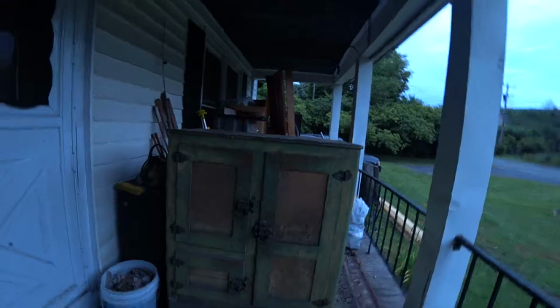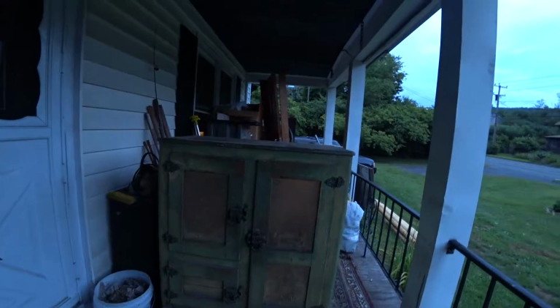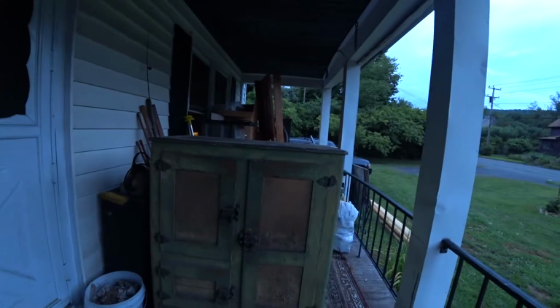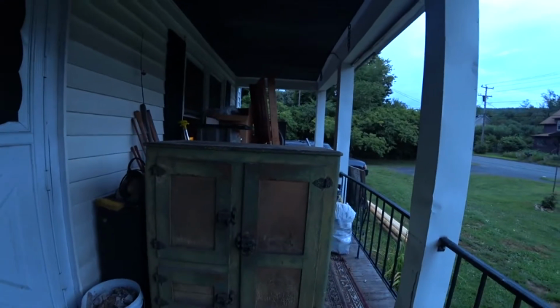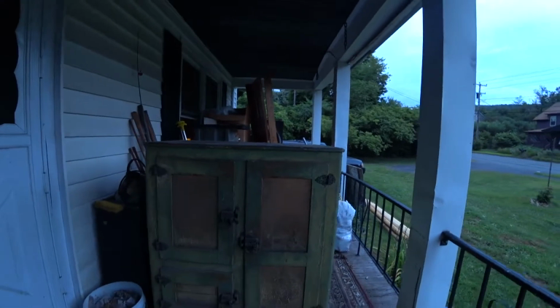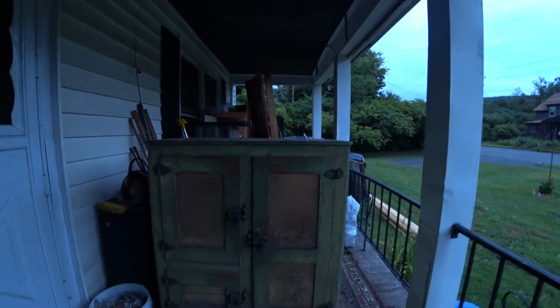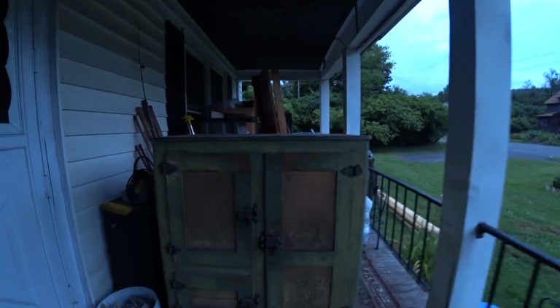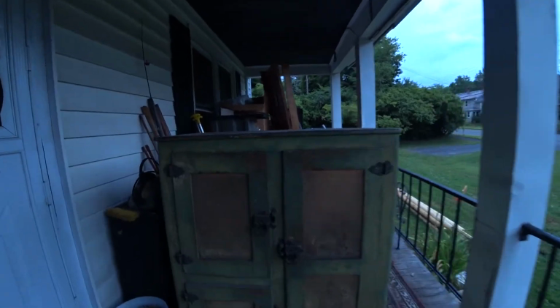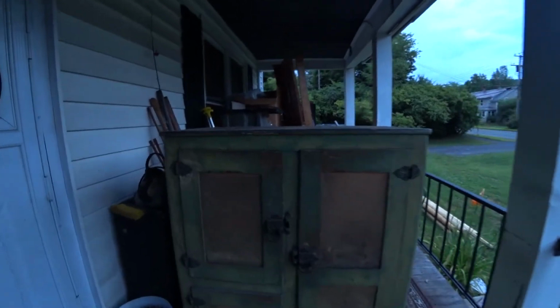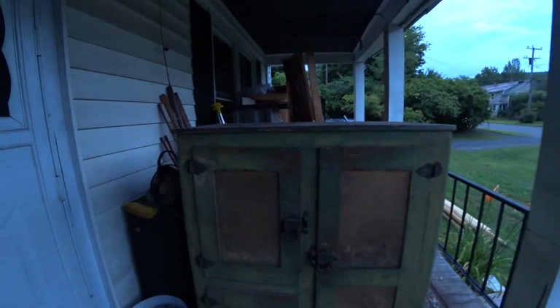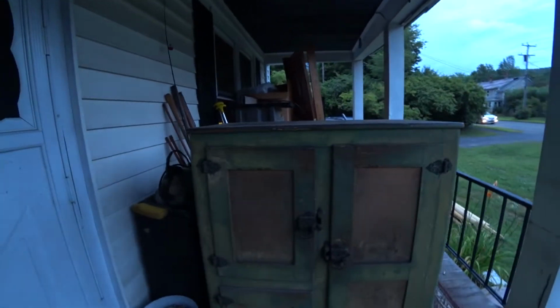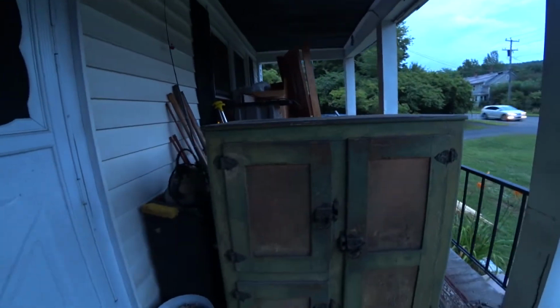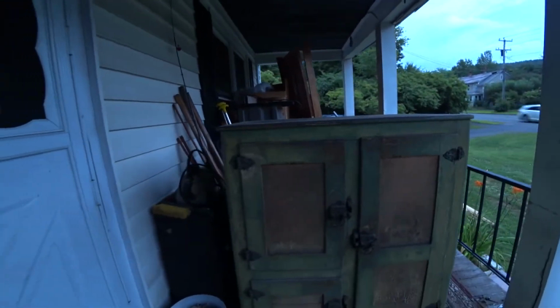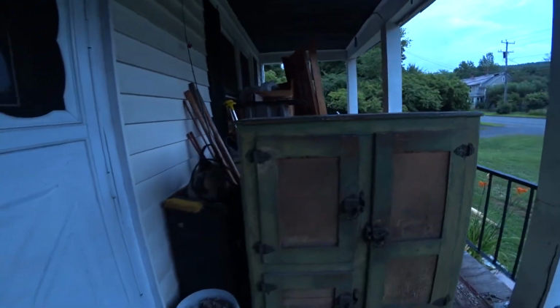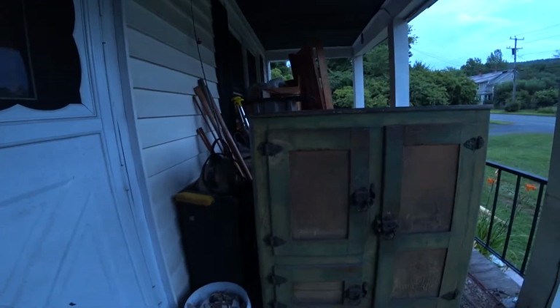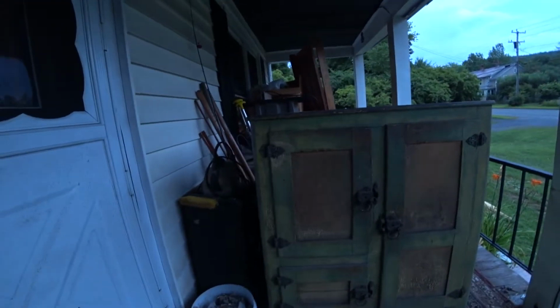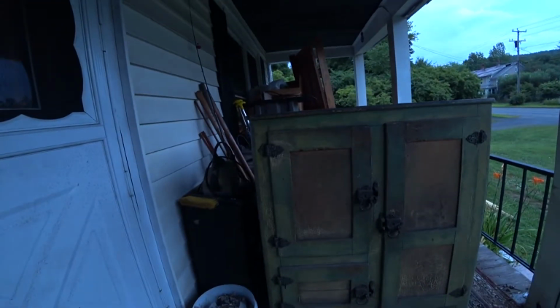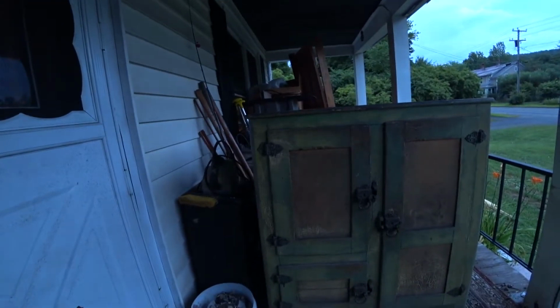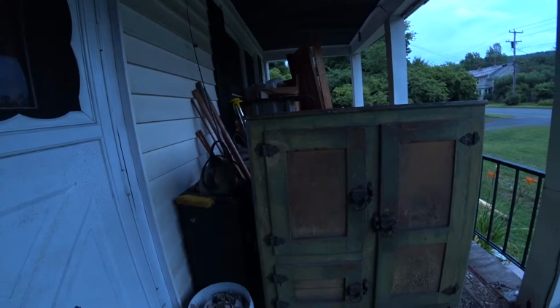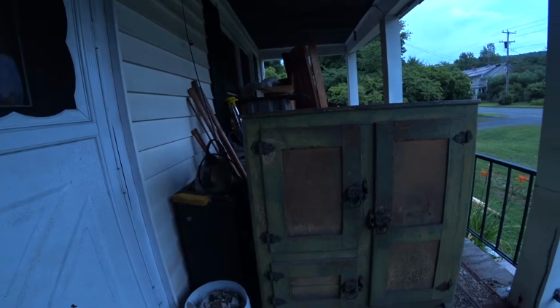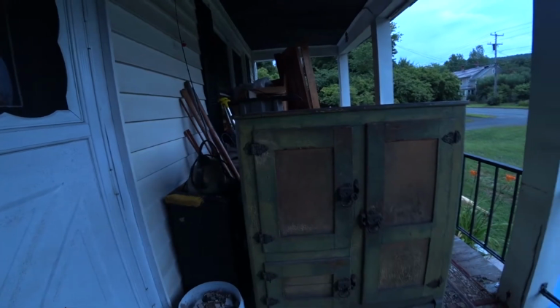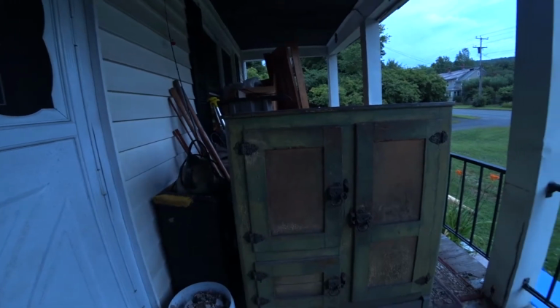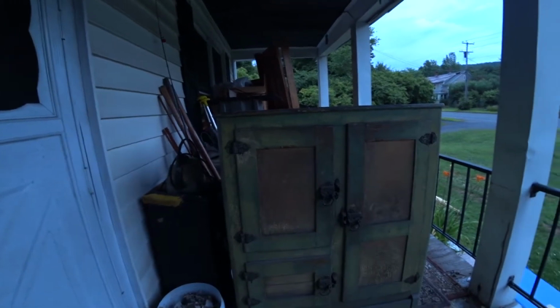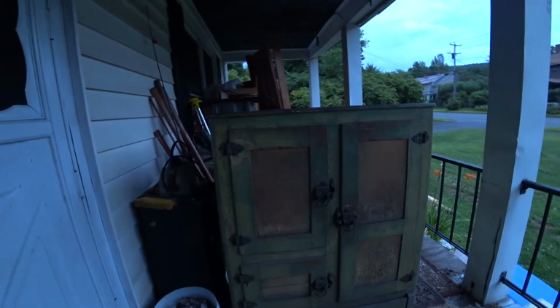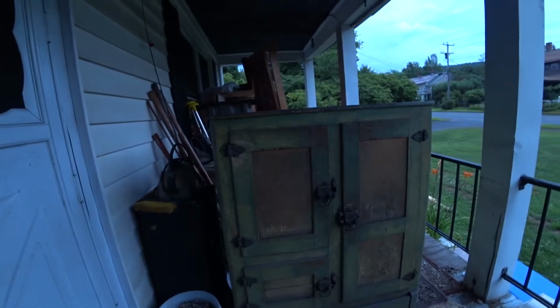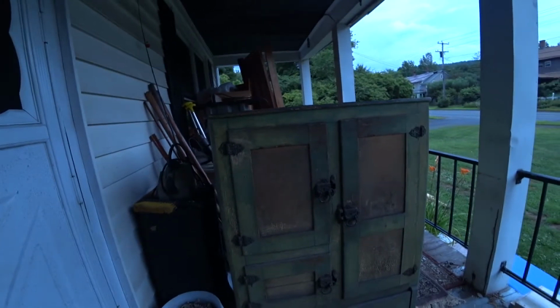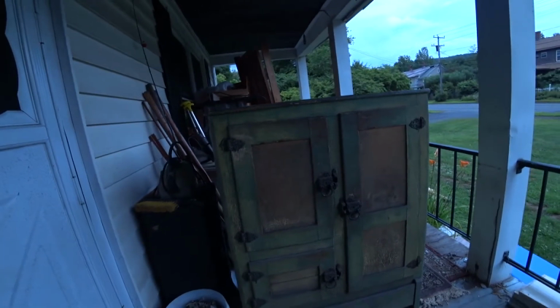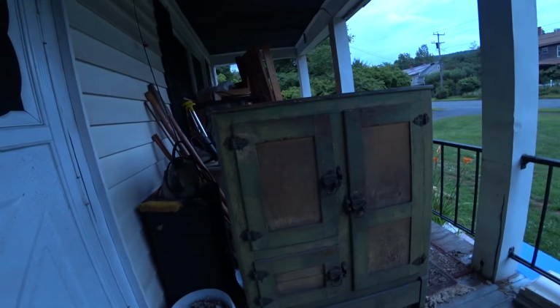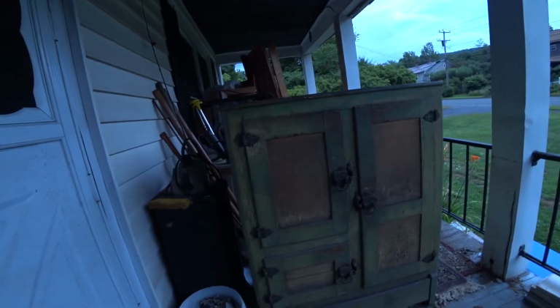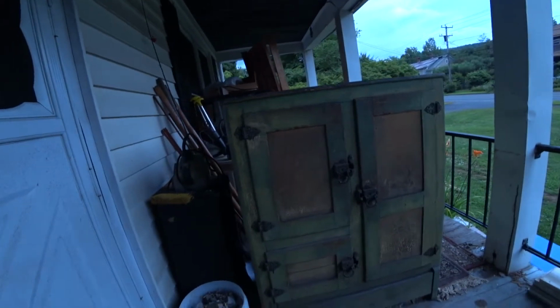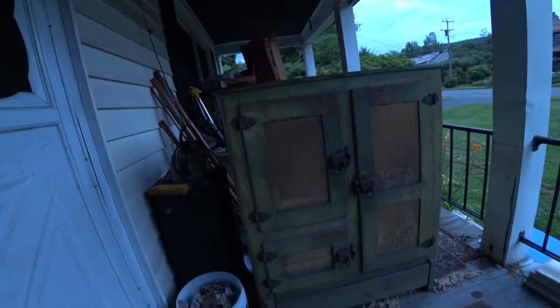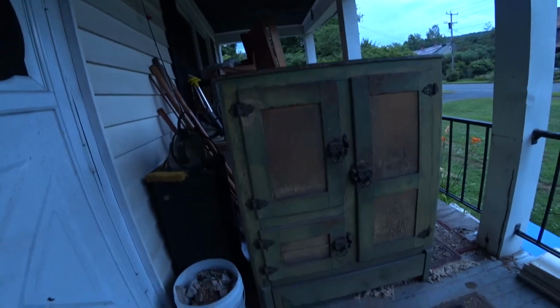Hey YouTube, it's Tibbs. I stopped at this estate sale today and I have a video of it, but I wanted to show you - and hopefully I can edit and put it in.